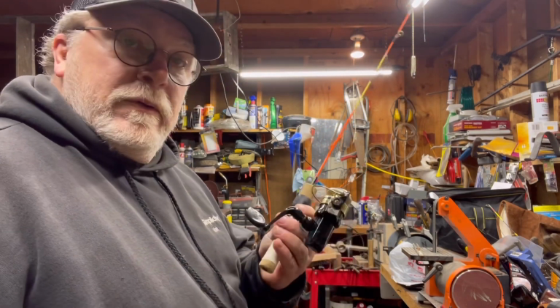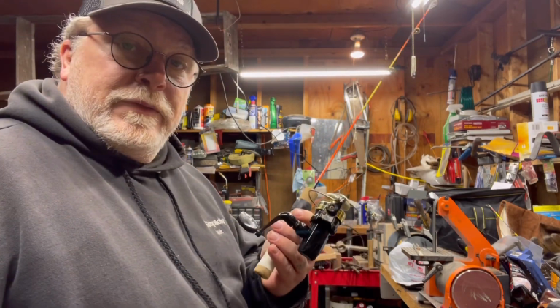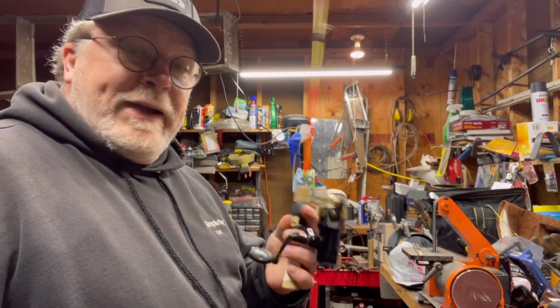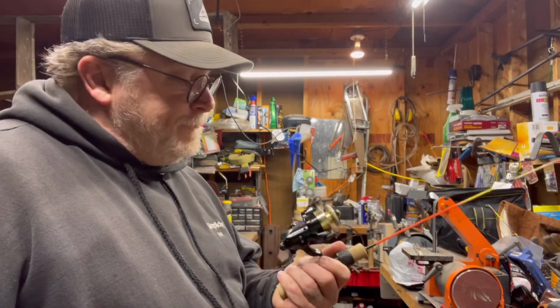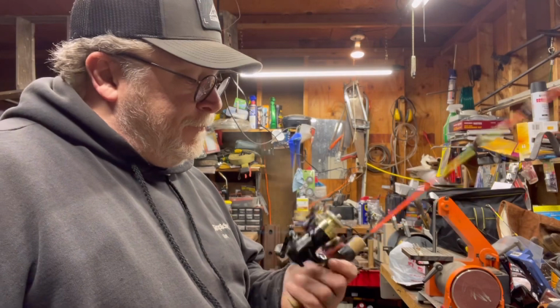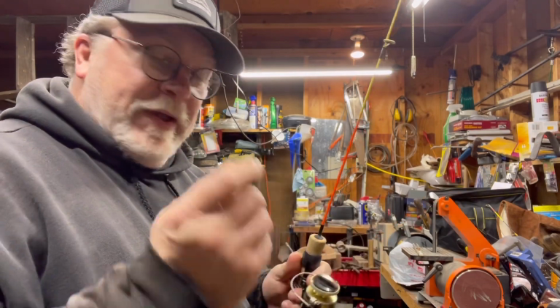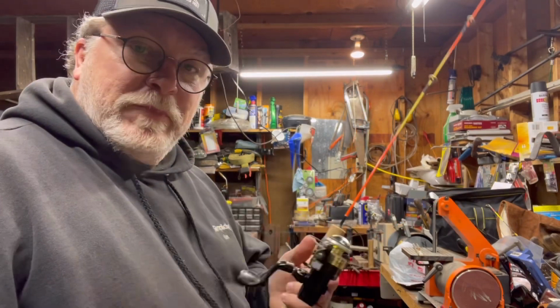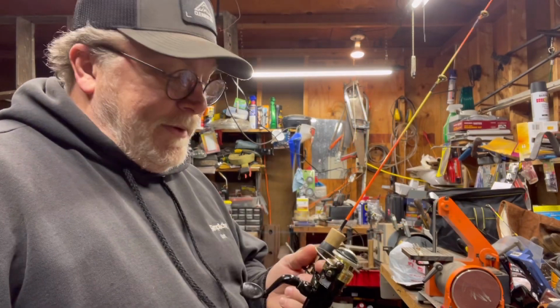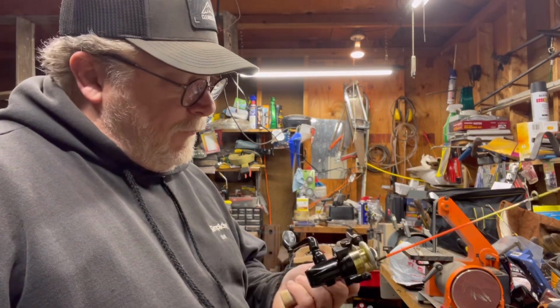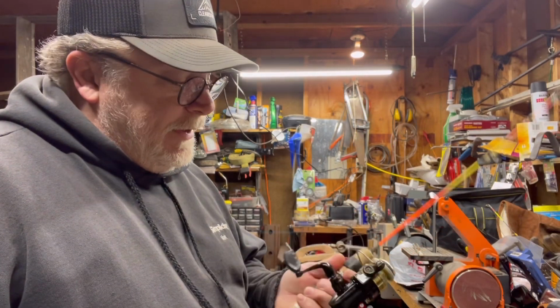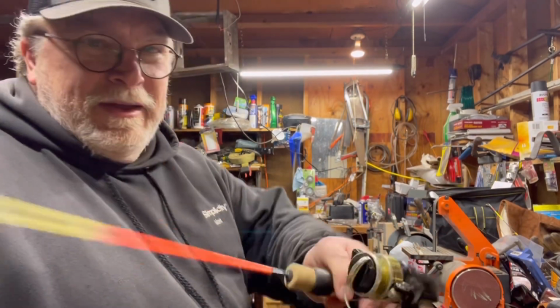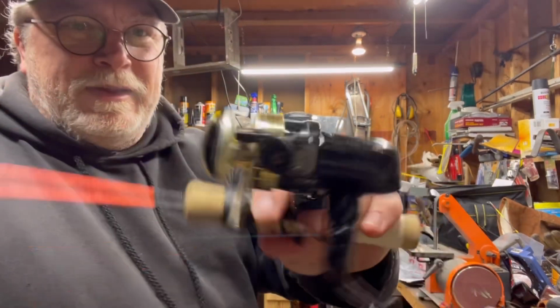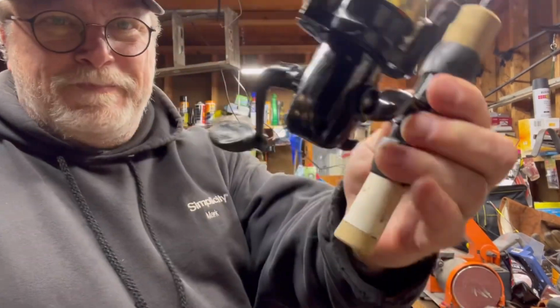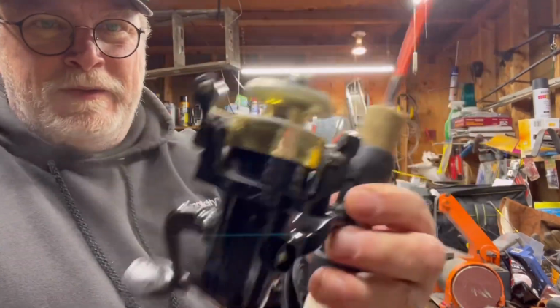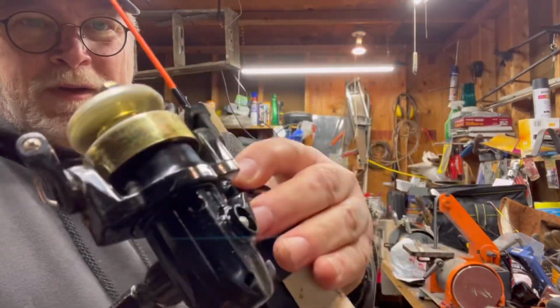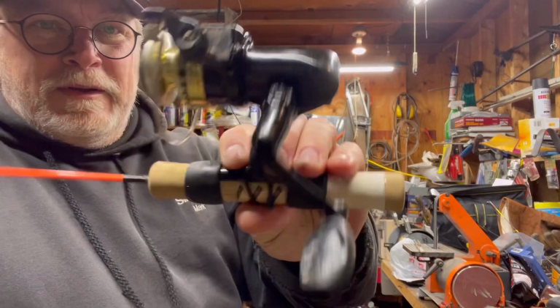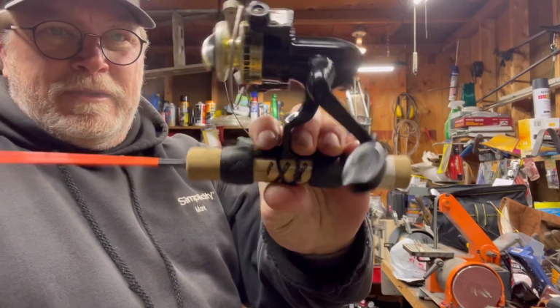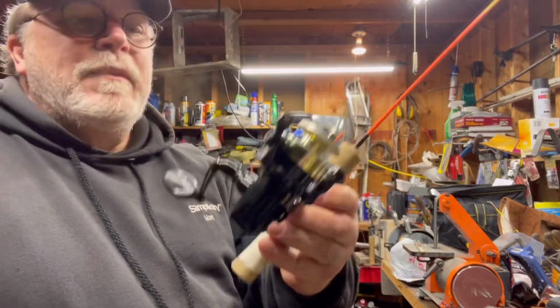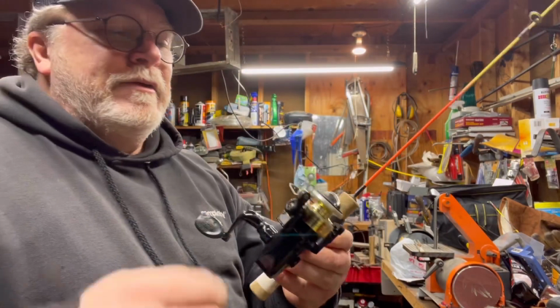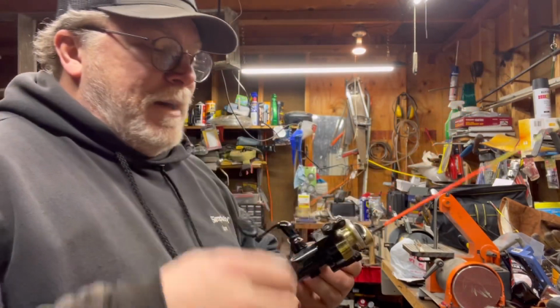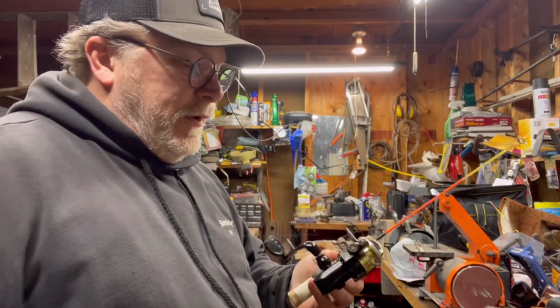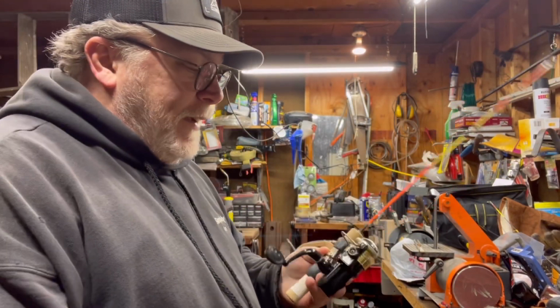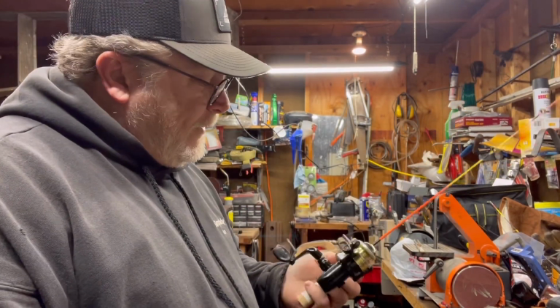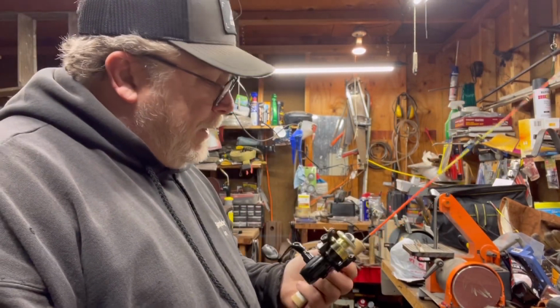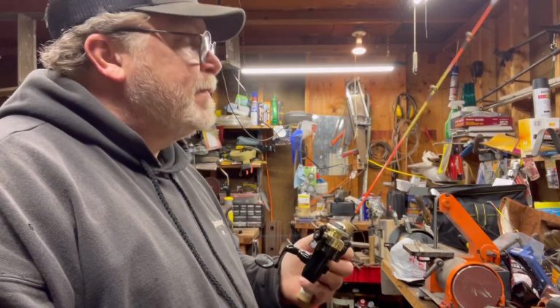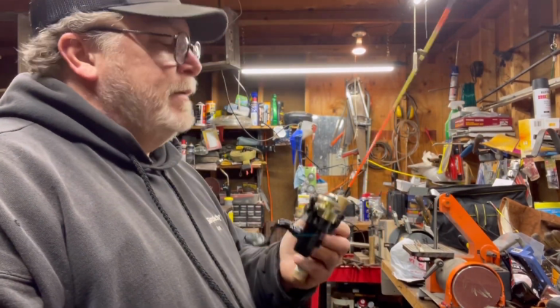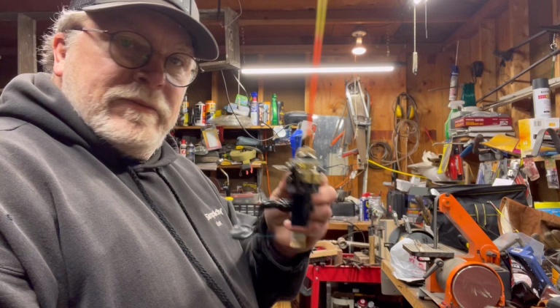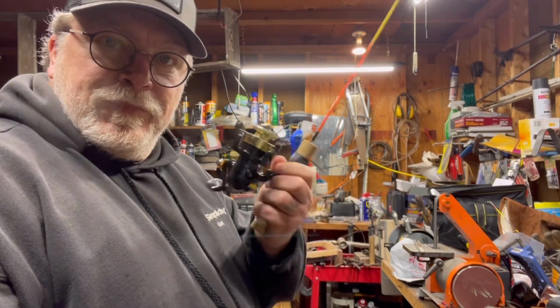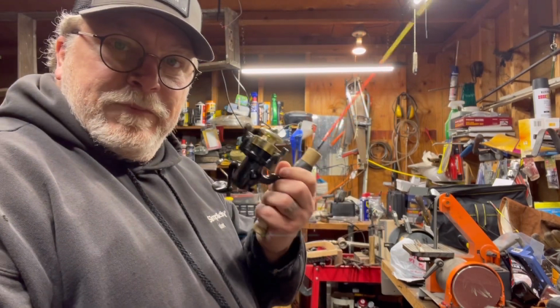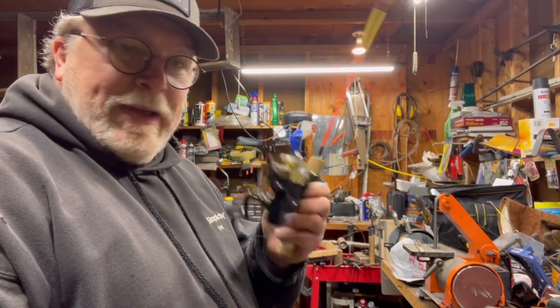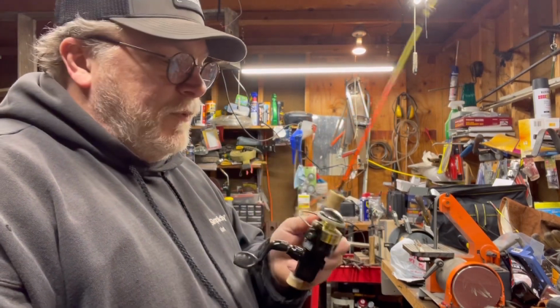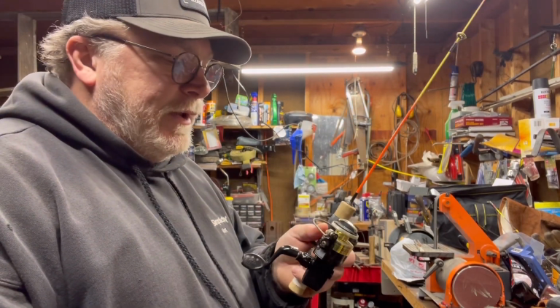I think I got her — just got to put some line on it and we'll be done. Cleaned it up, added just a drop of oil. Got to wipe it down a little bit, put some line on it, and we'll be ready to go.